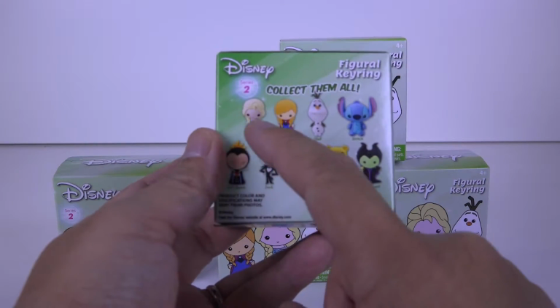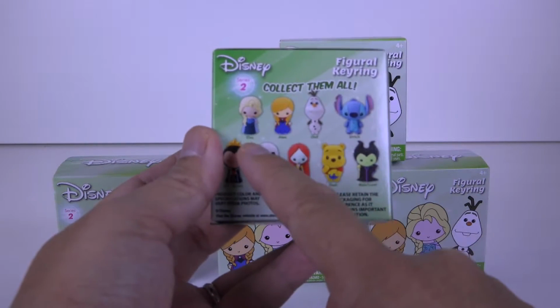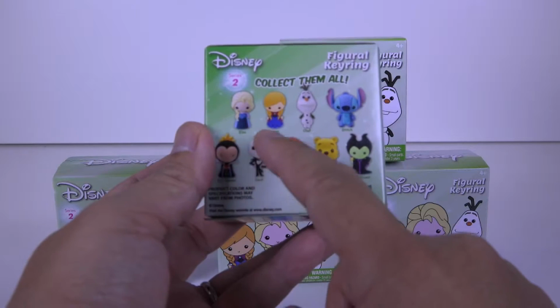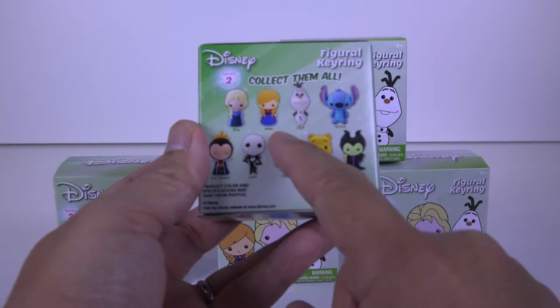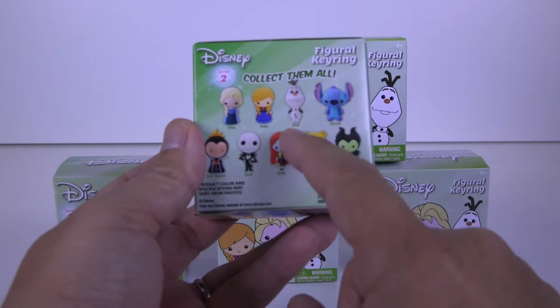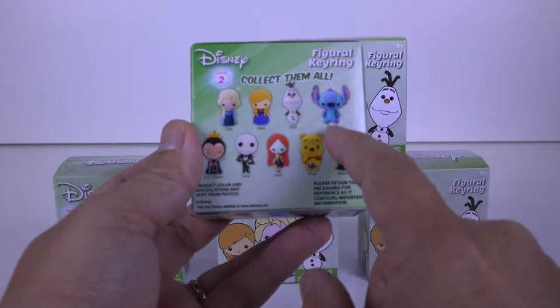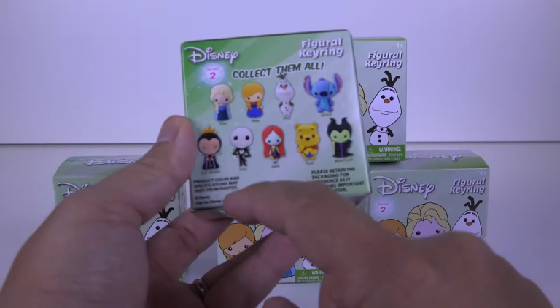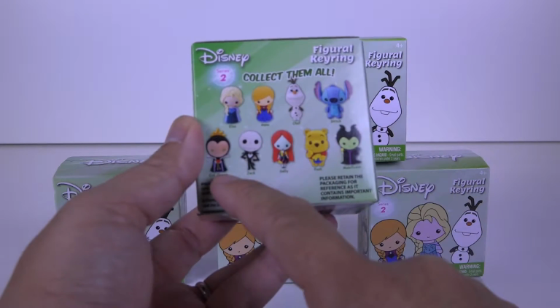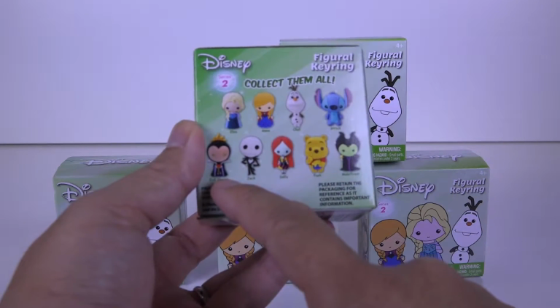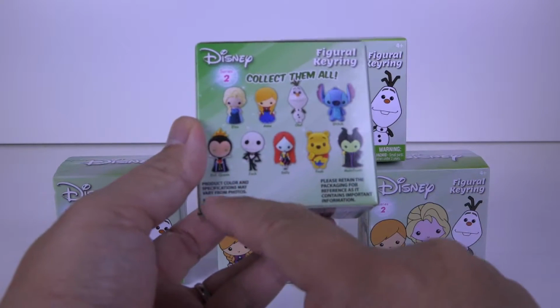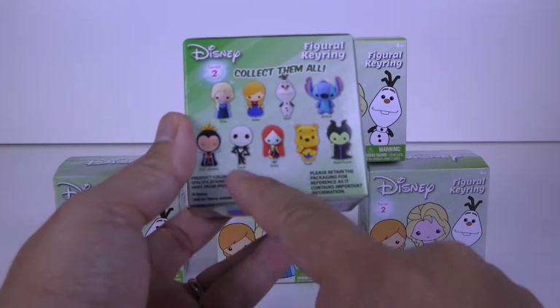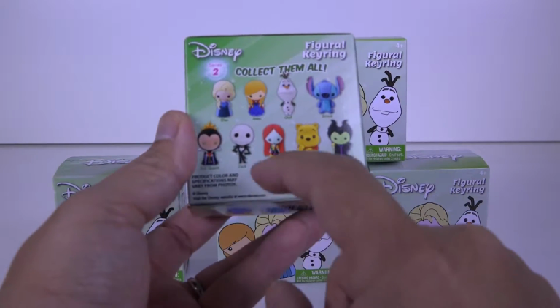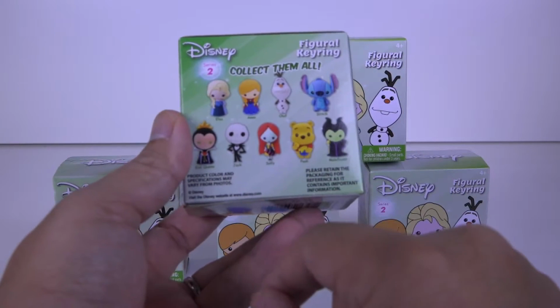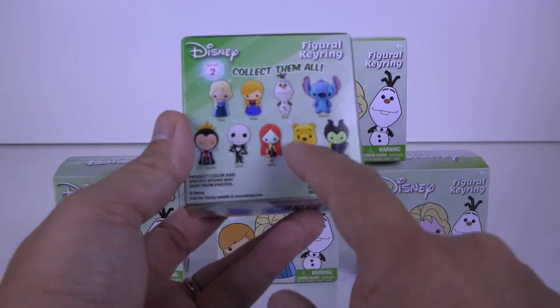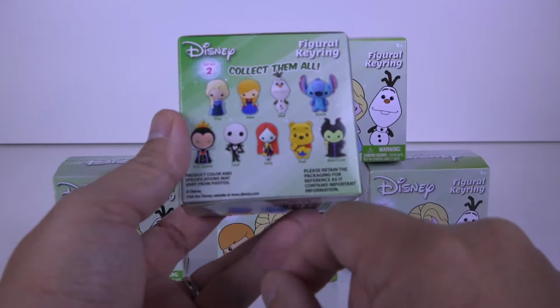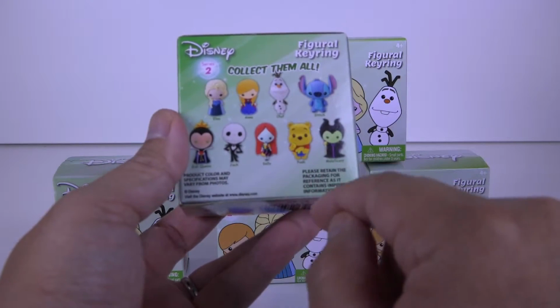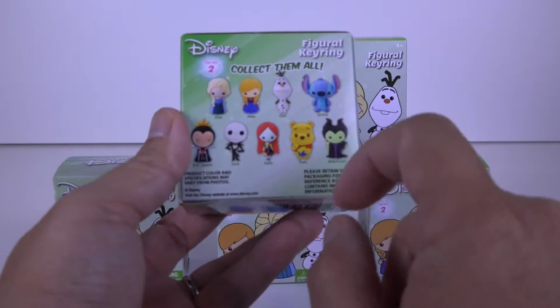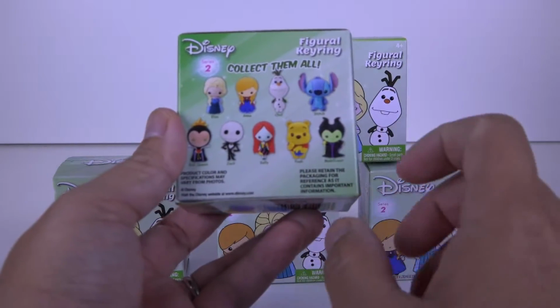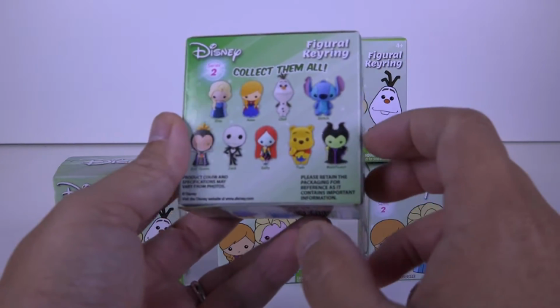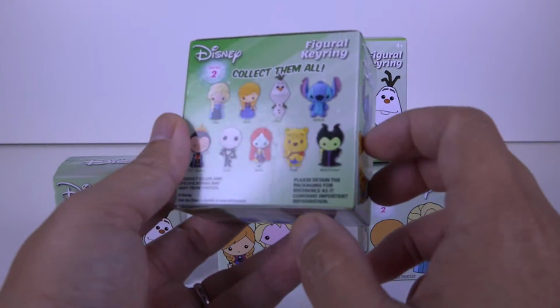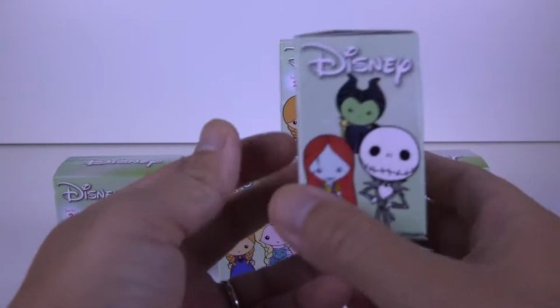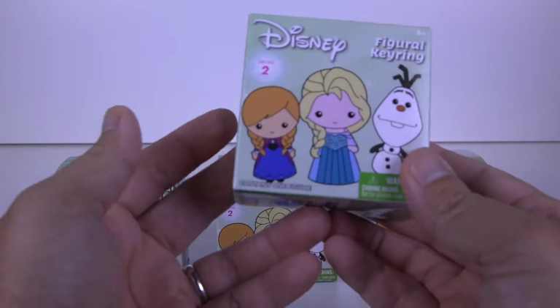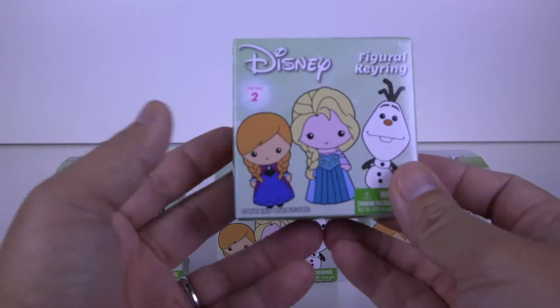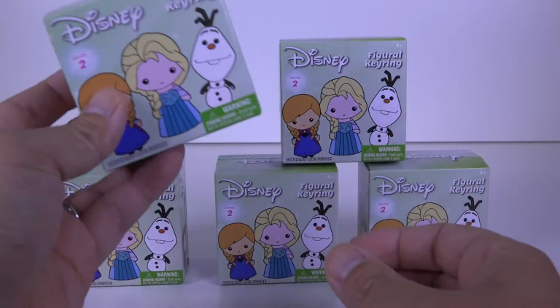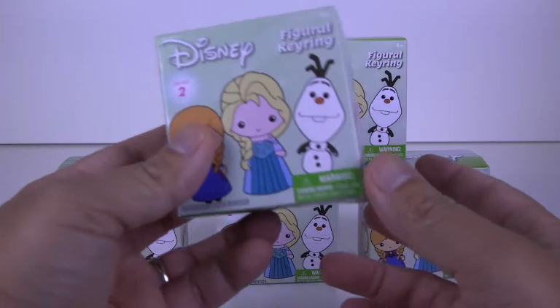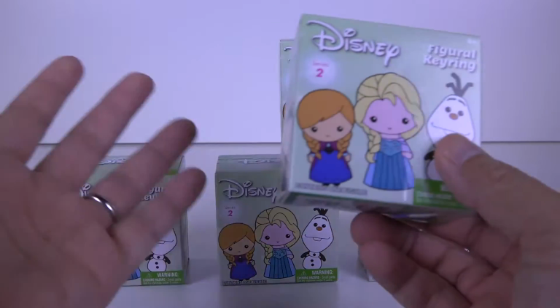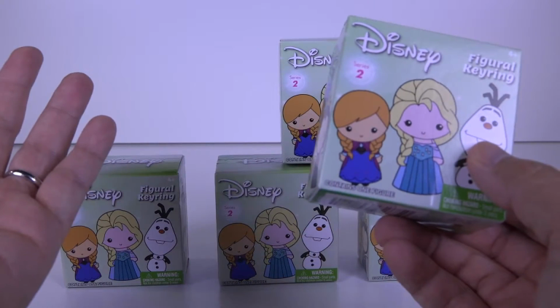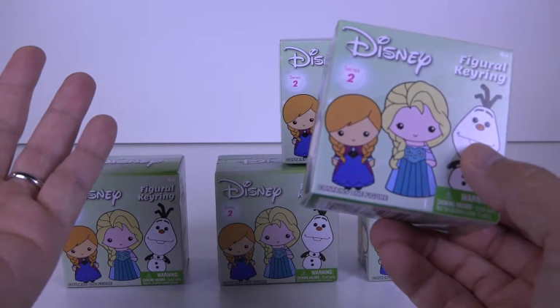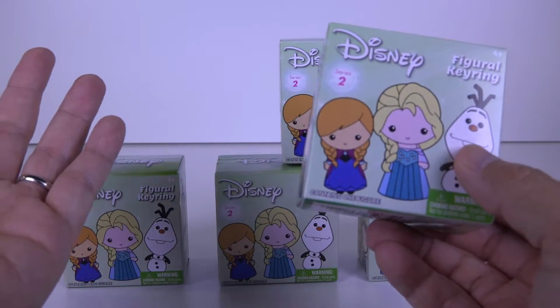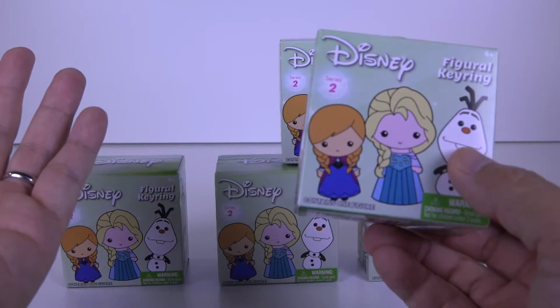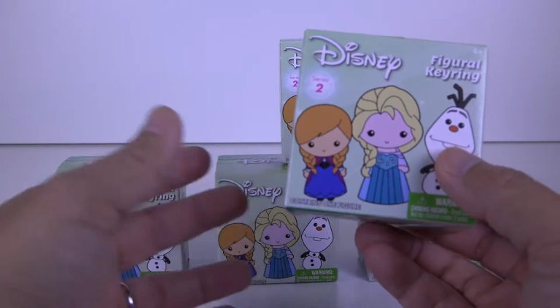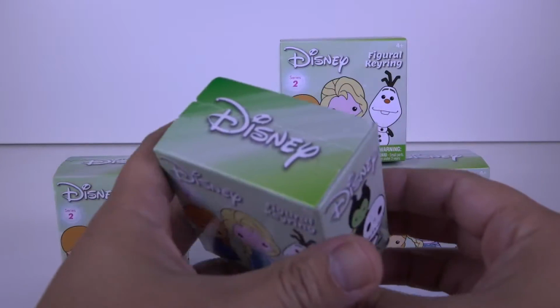So the possible characters are Elsa, Anna, Olaf, Stitch, Evil Queen, Jack, Sally, Pooh, and Maleficent. These are Series 2 and I got five boxes here, so let's see what we get.